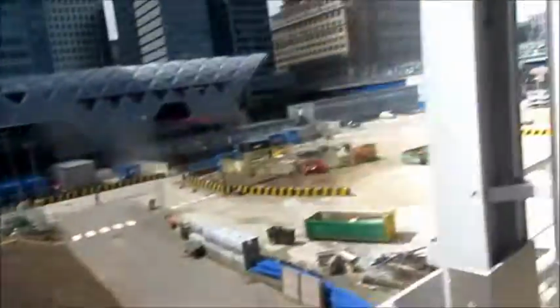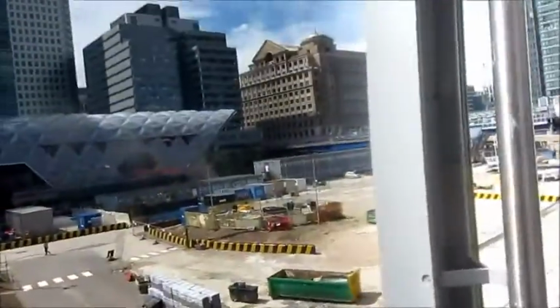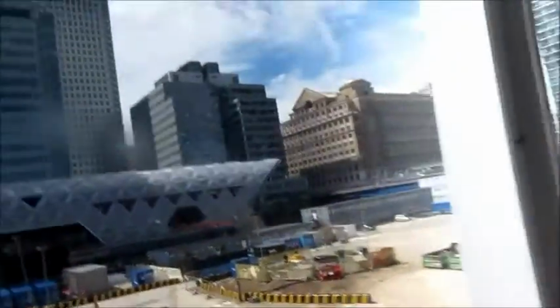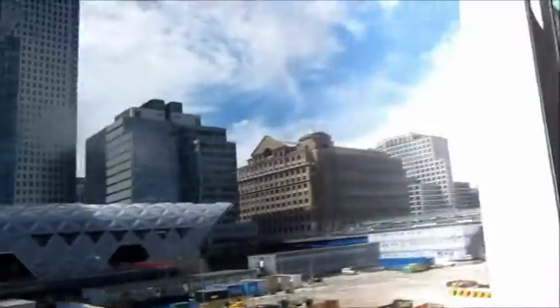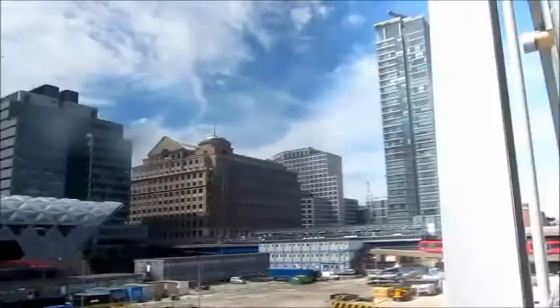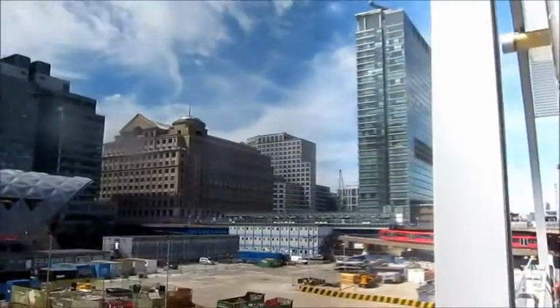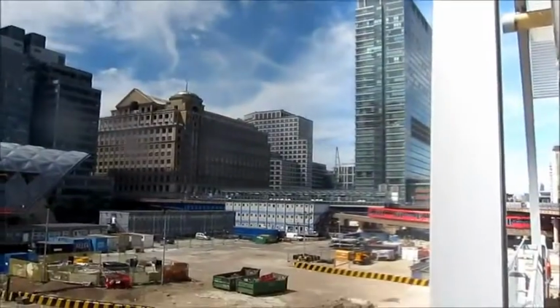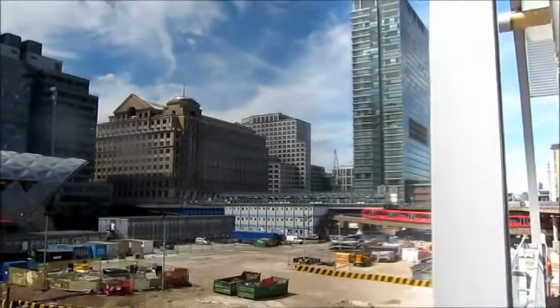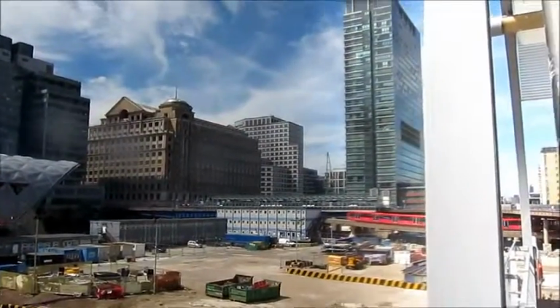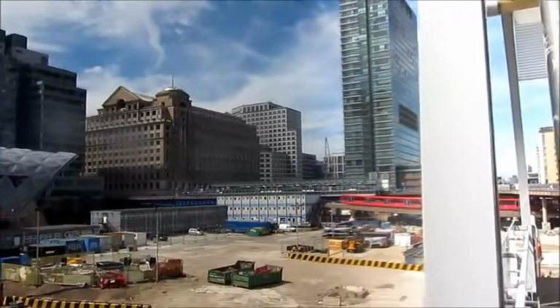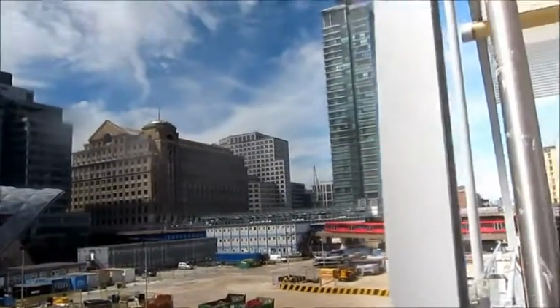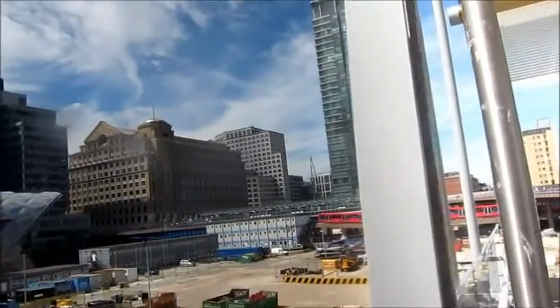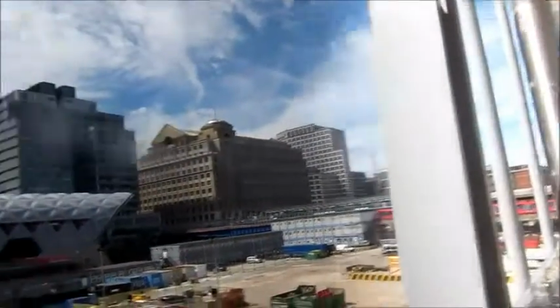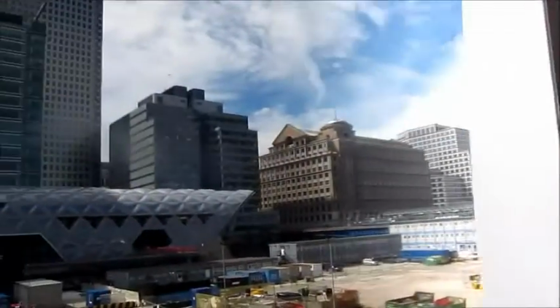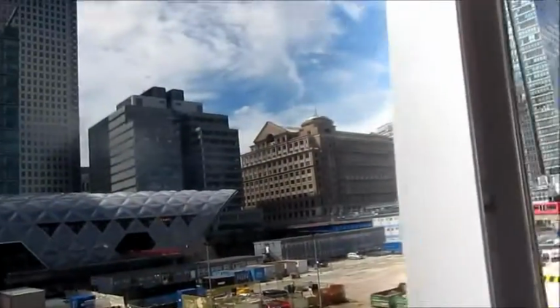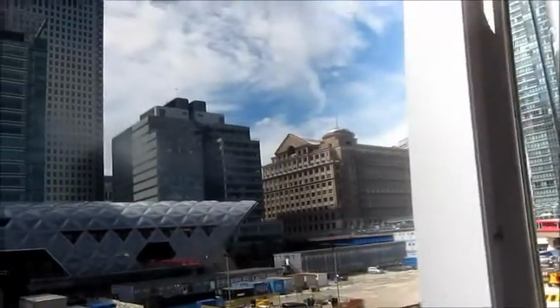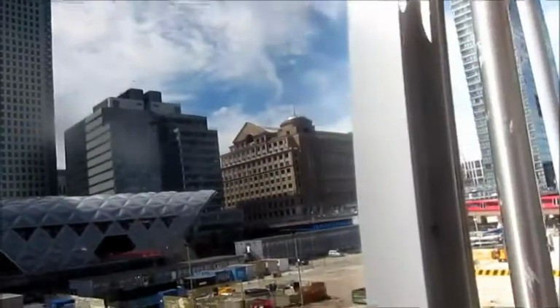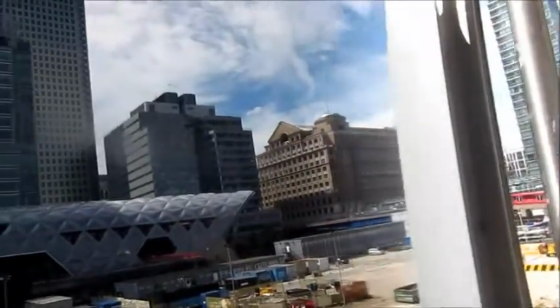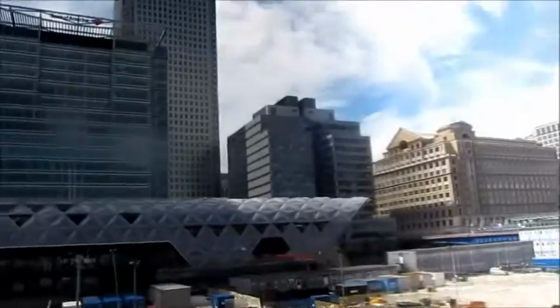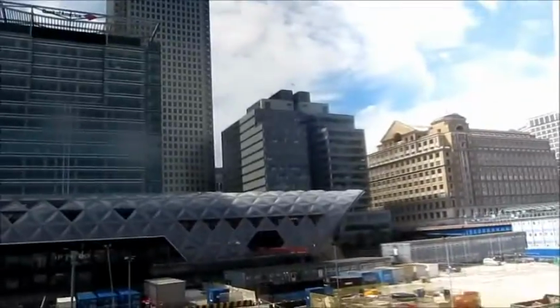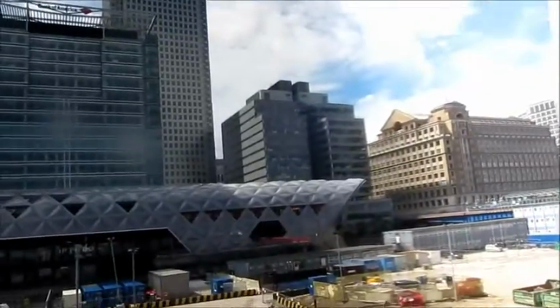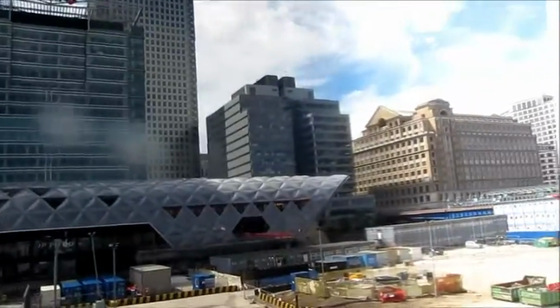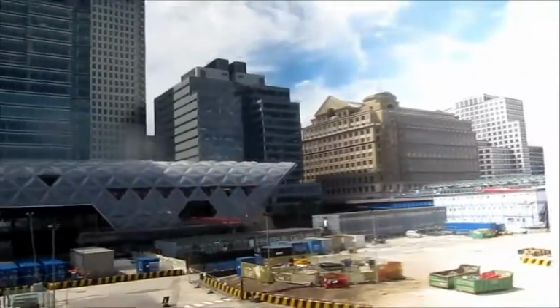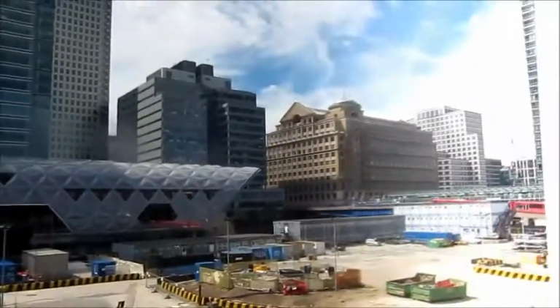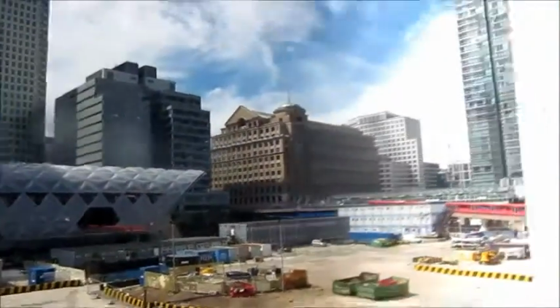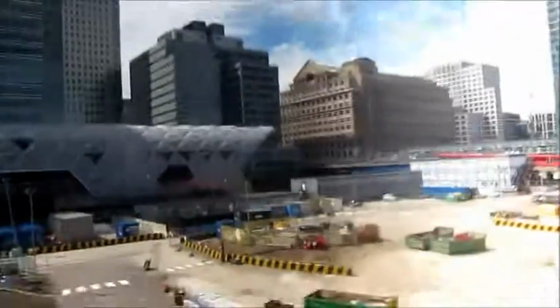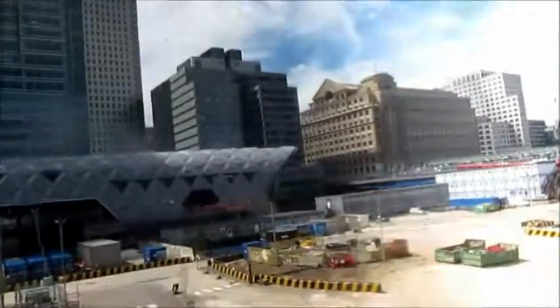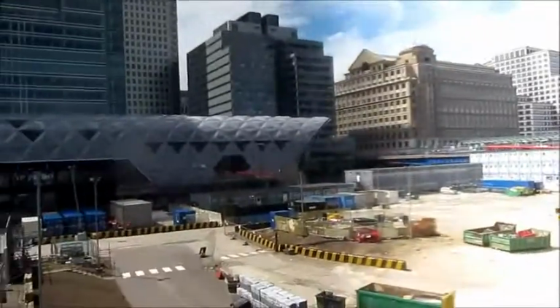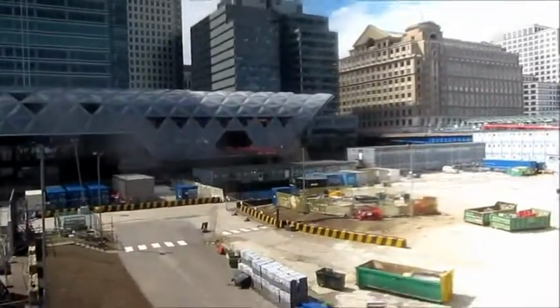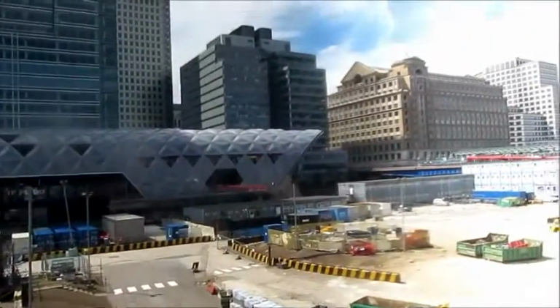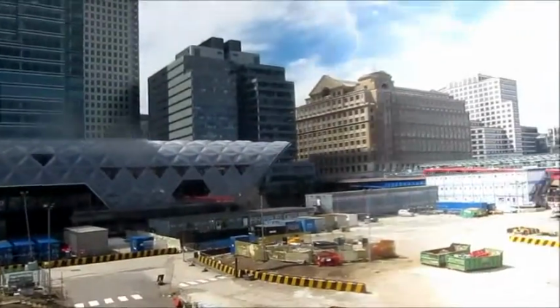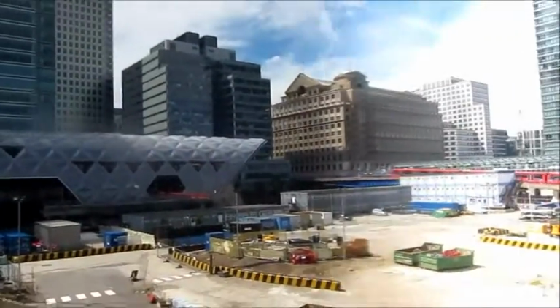Crossrail's interchange with the DLR is with West India Quay over there. It's closer to West India Quay DLR than Canary Wharf. But Crossrail — the Isle of Crossrail is in West India Quay.